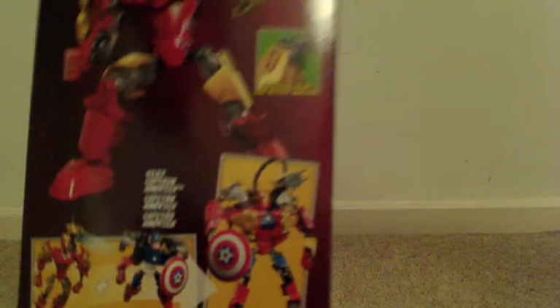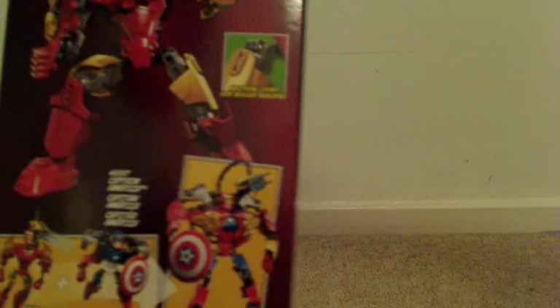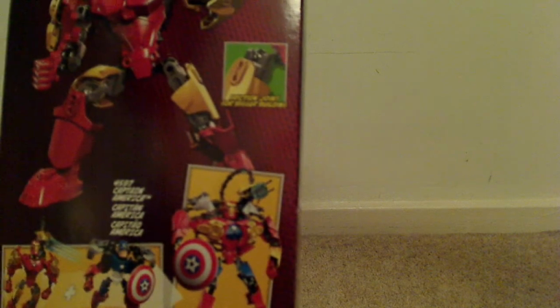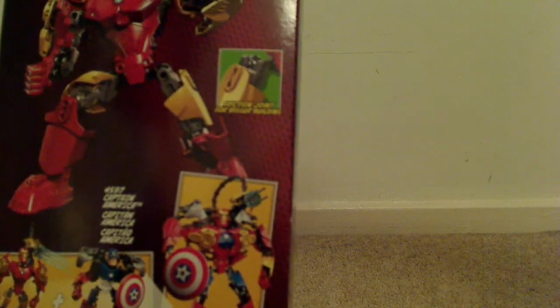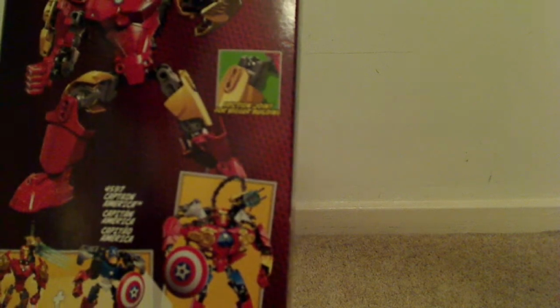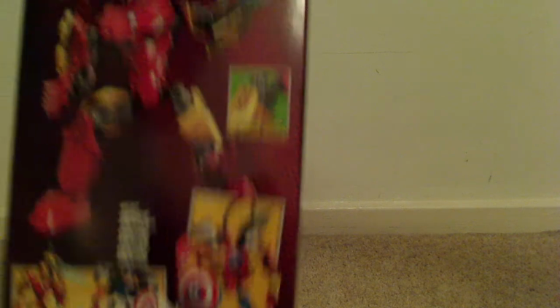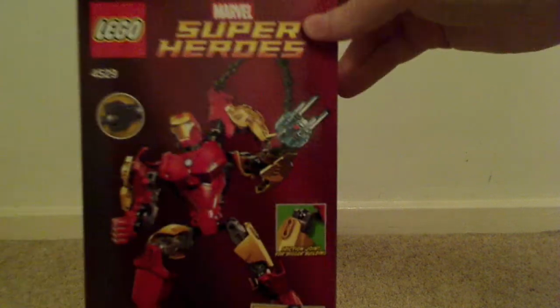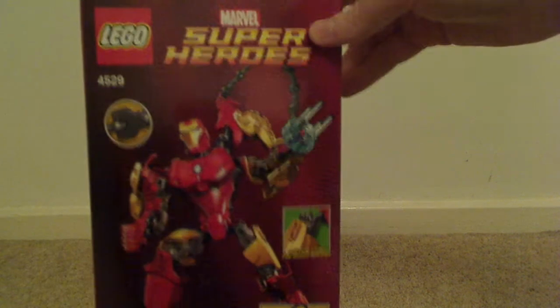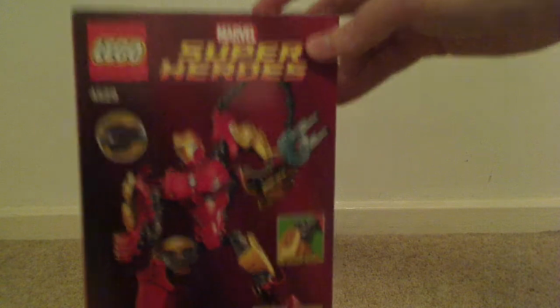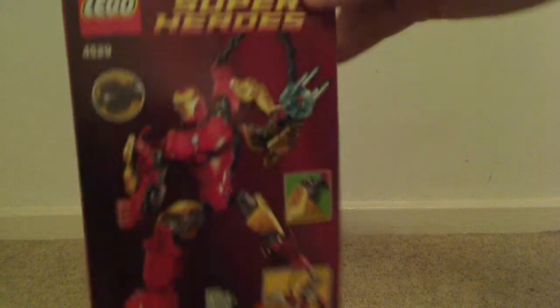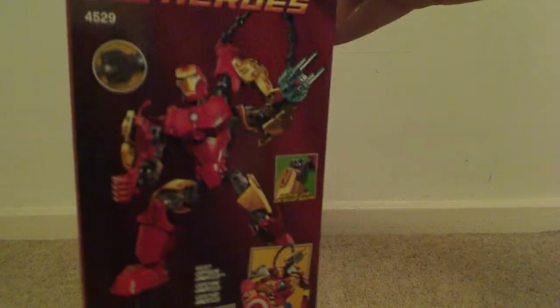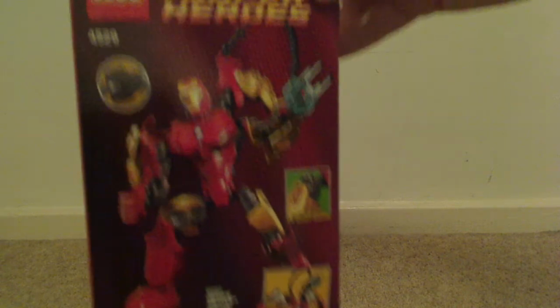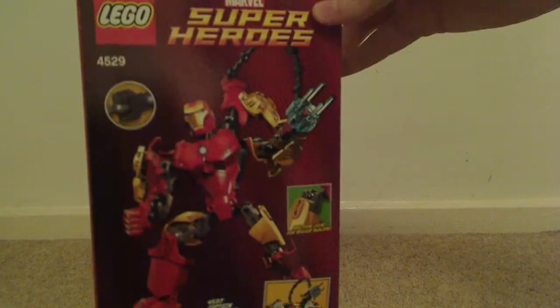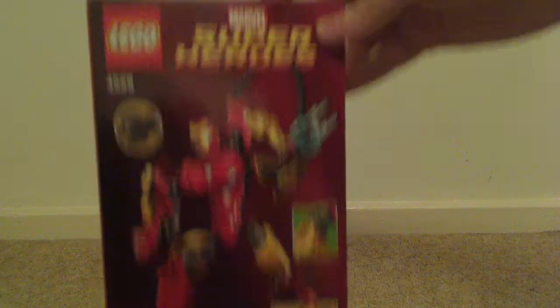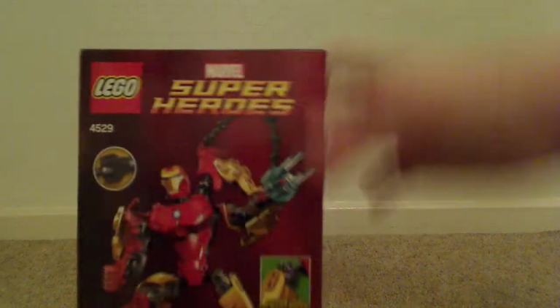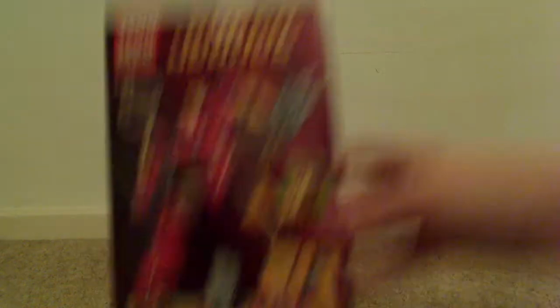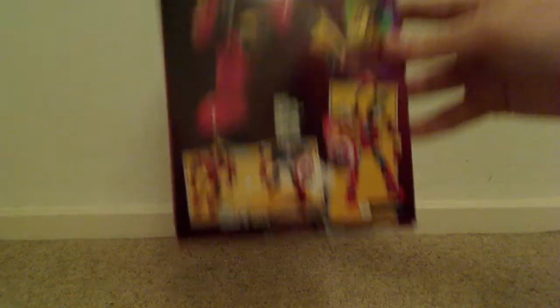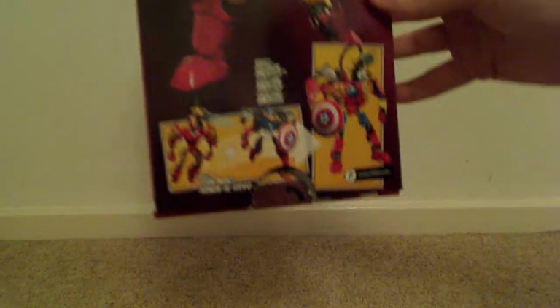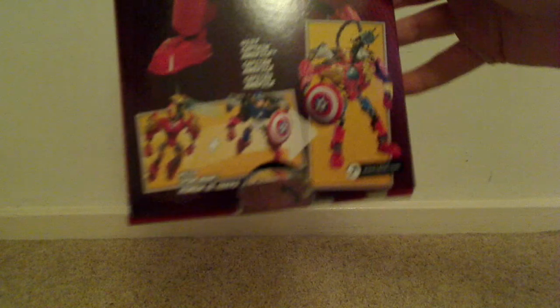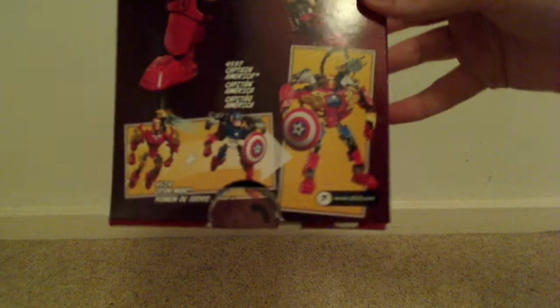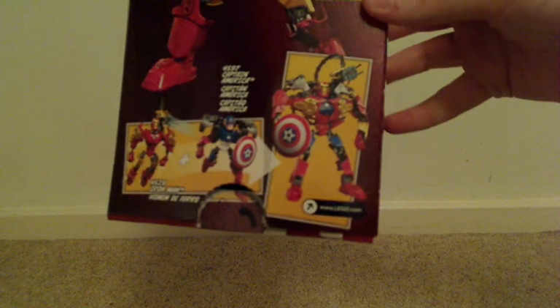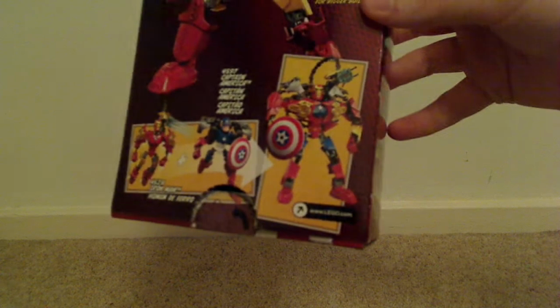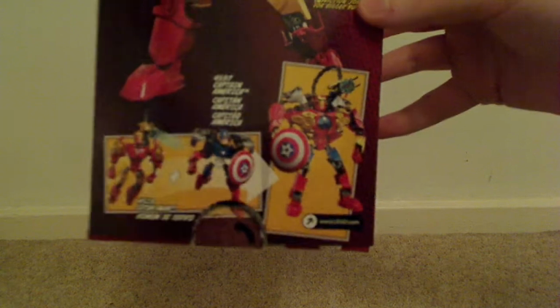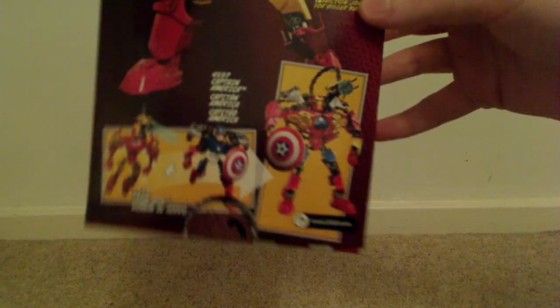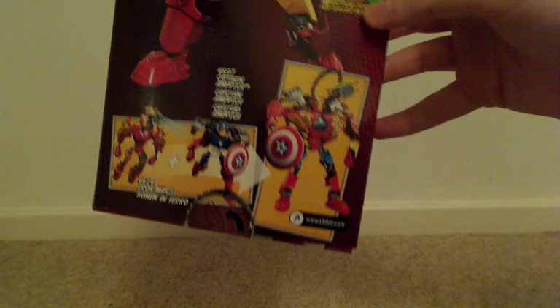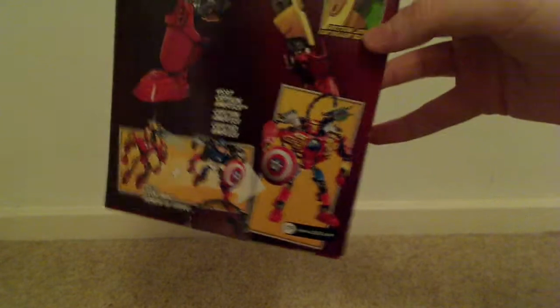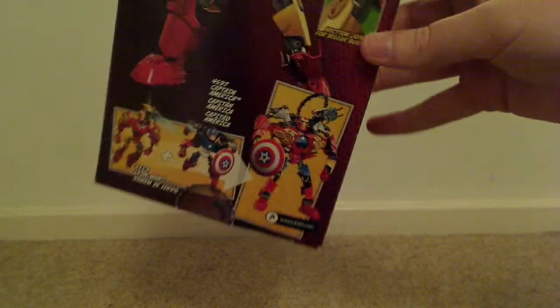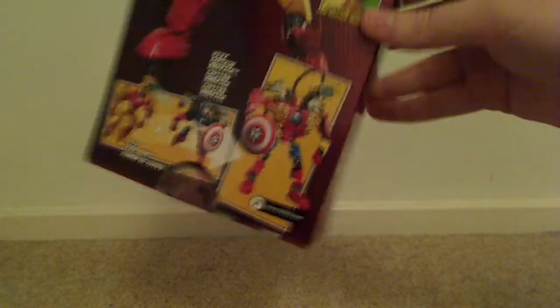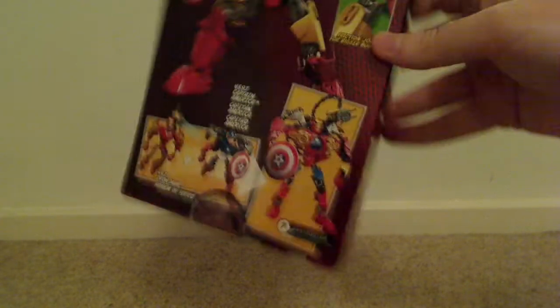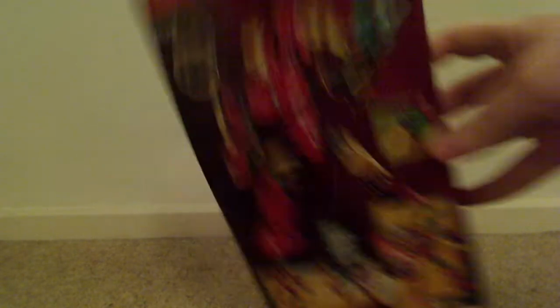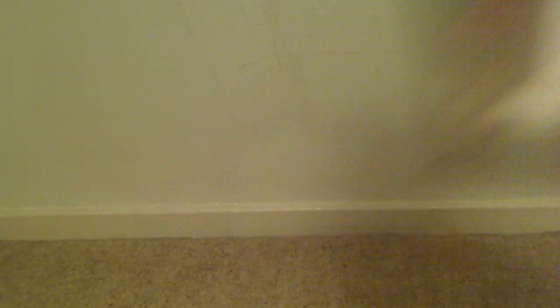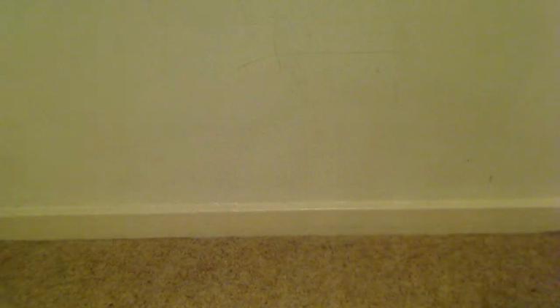Friction joint for bigger building. There's a nice alternate mode of Iron Man, and a combo with him and Captain America which makes some sort of ultra Iron Man or whatever.